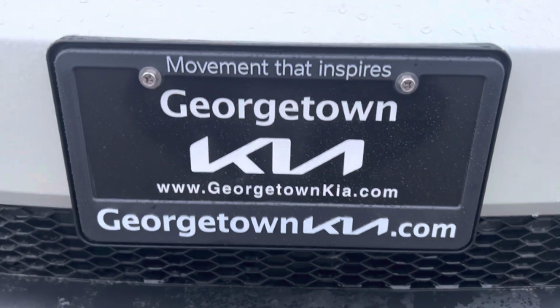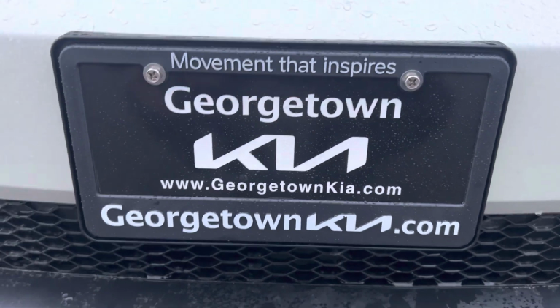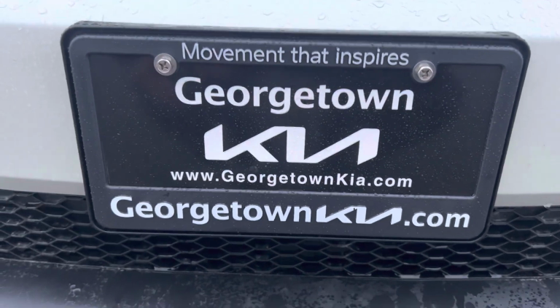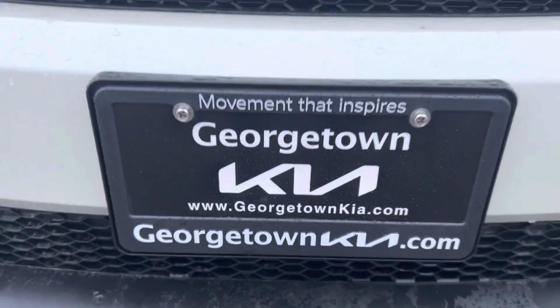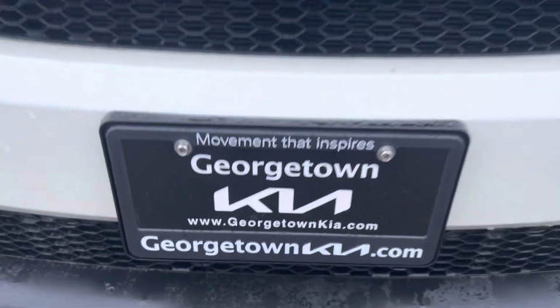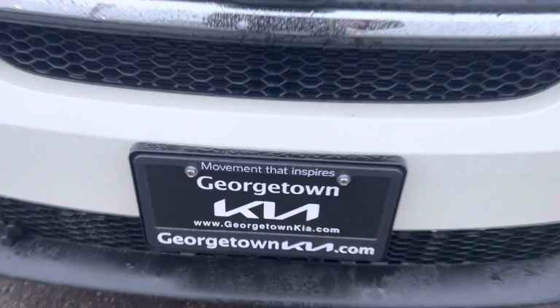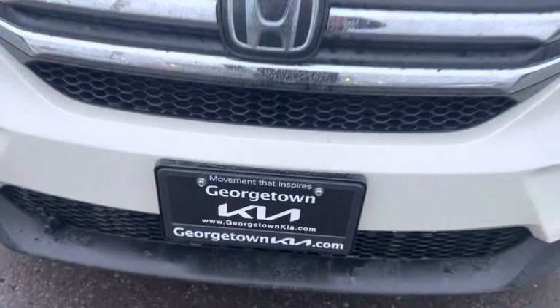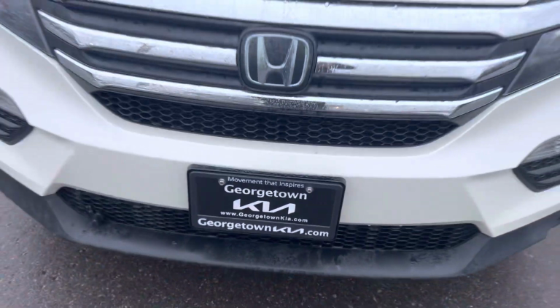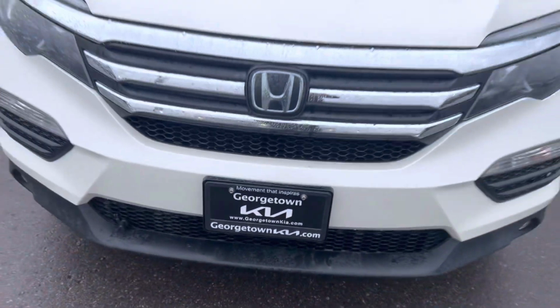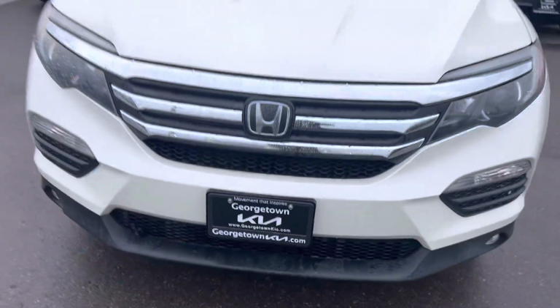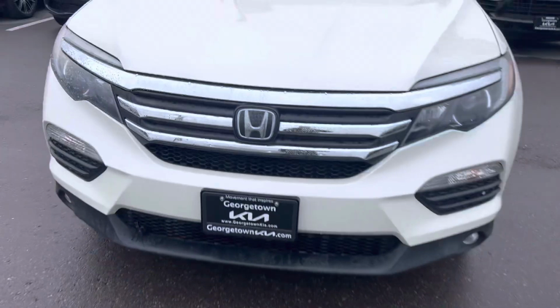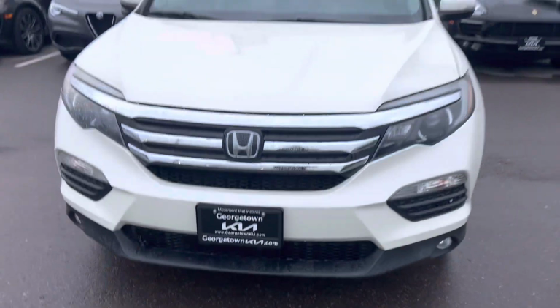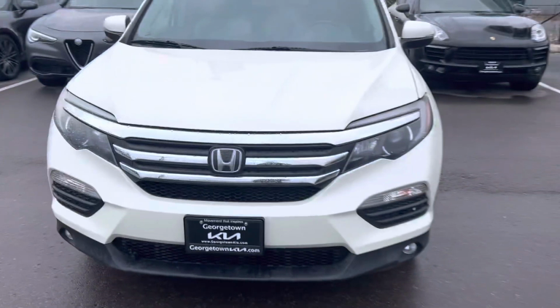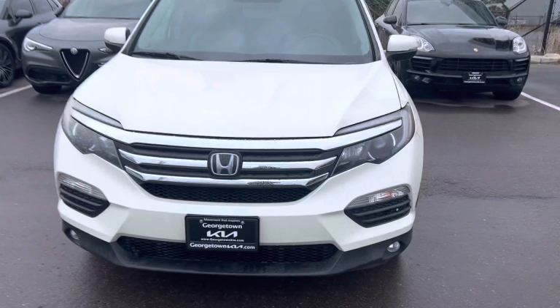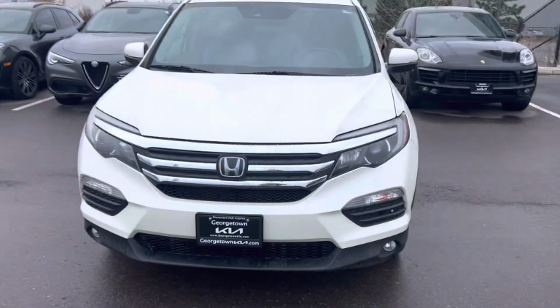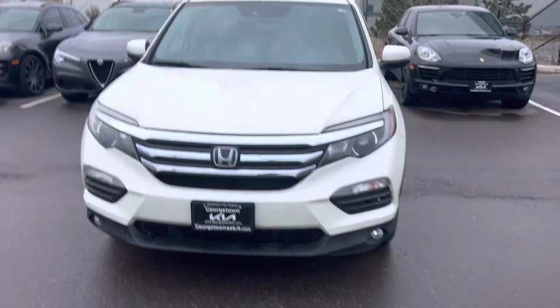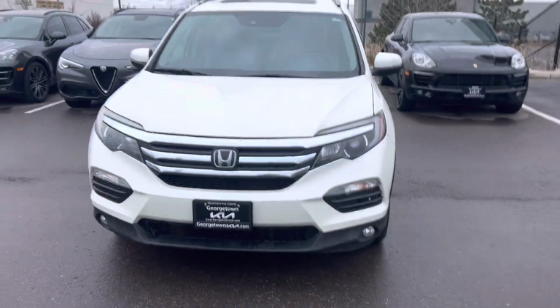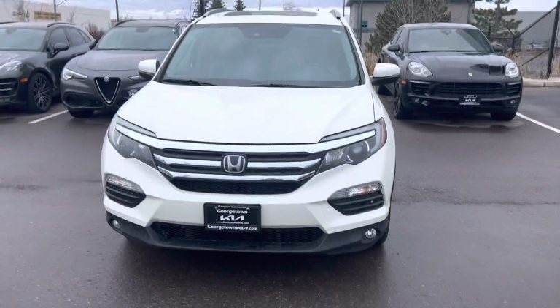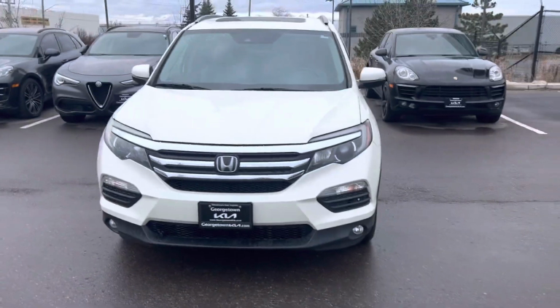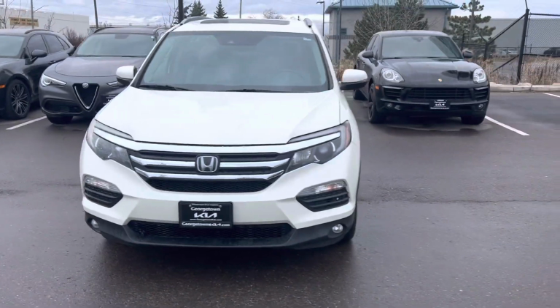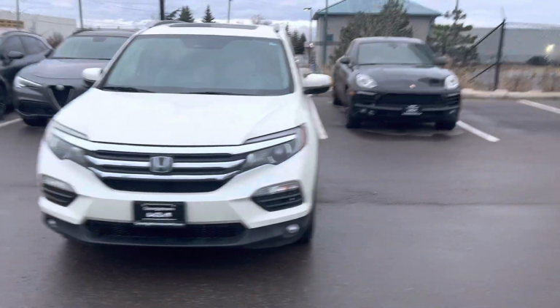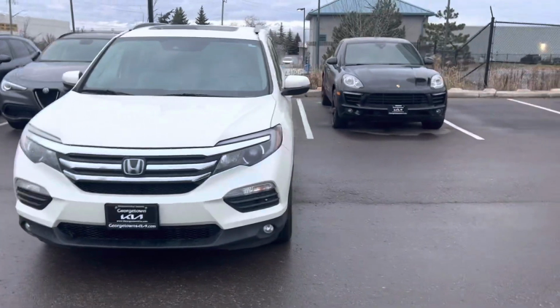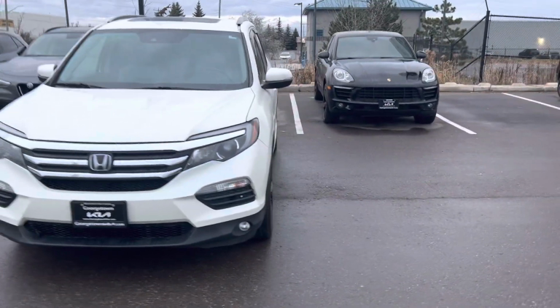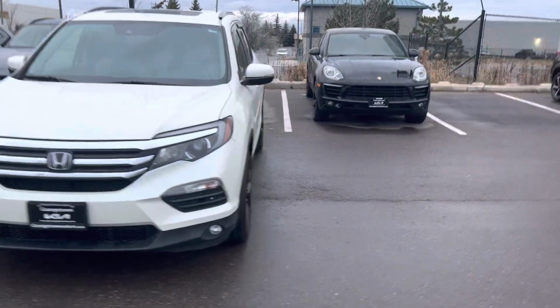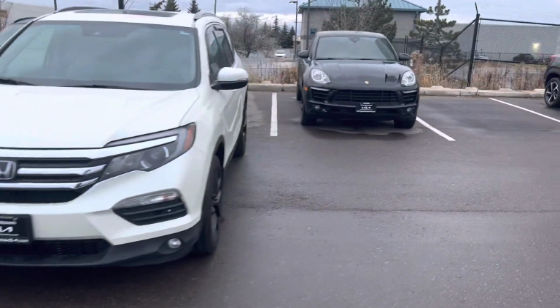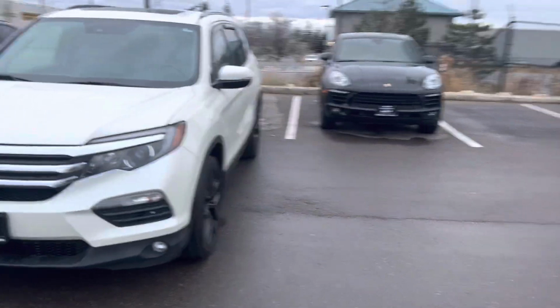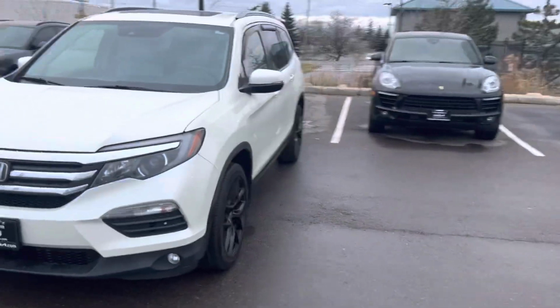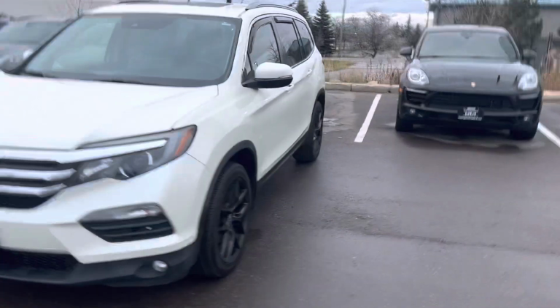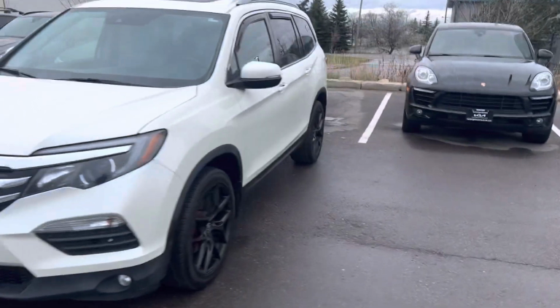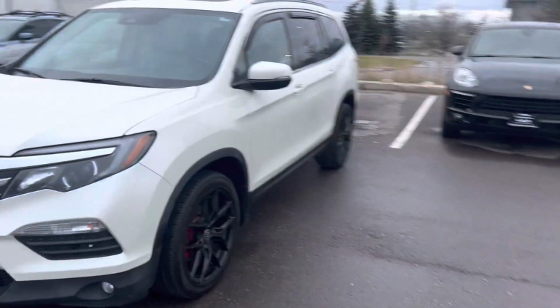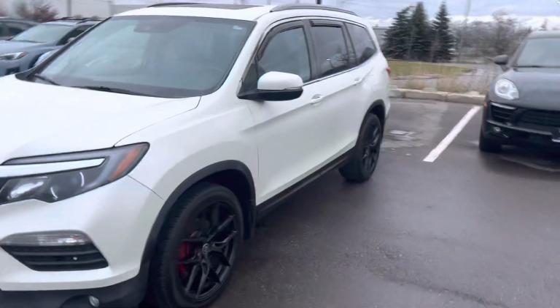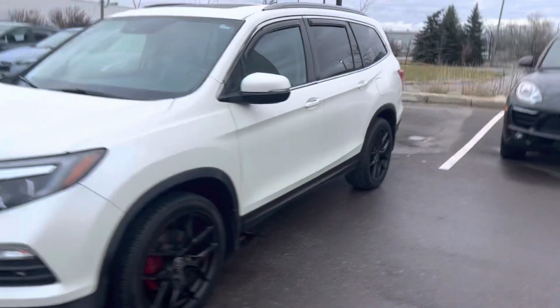Hi Owls, it's Gavin here from Georgetown Kia. Just wanted to make a quick walk around video for you so you can get a closer look at our beautiful Honda Pilot and see the great condition it is in.